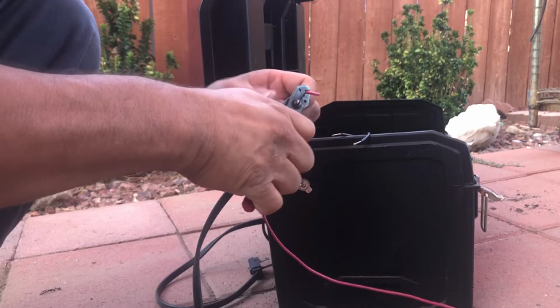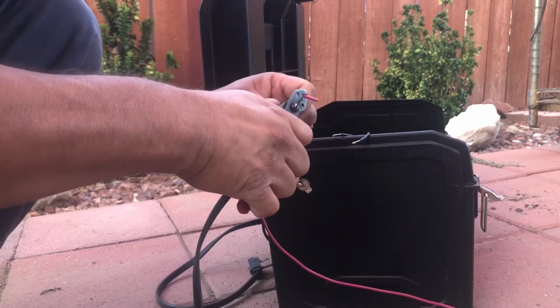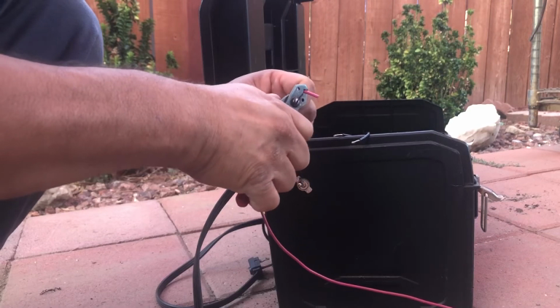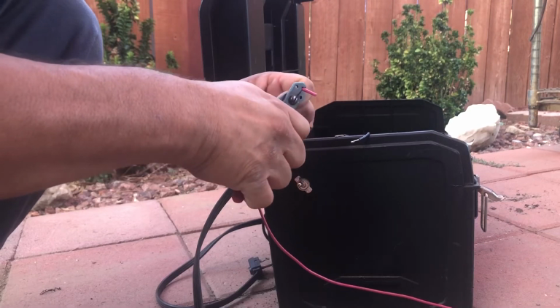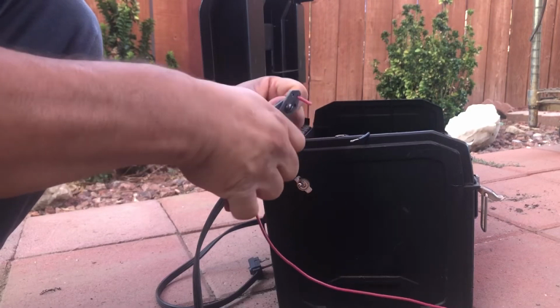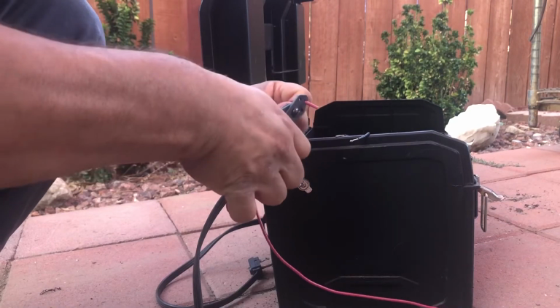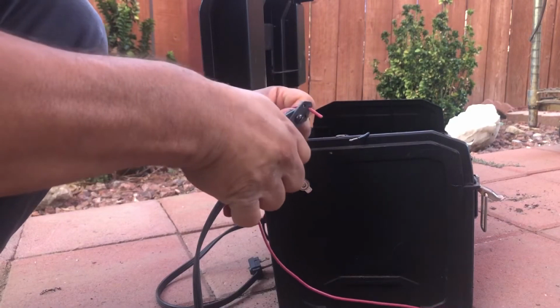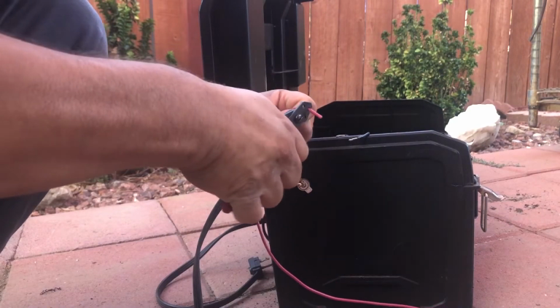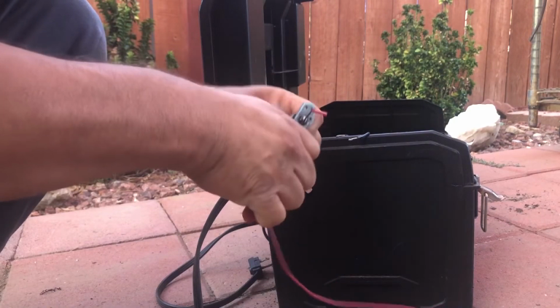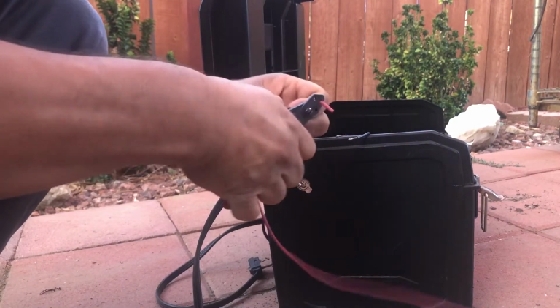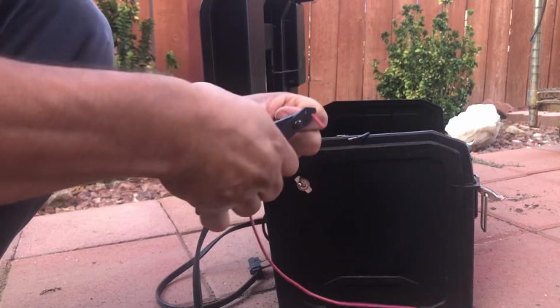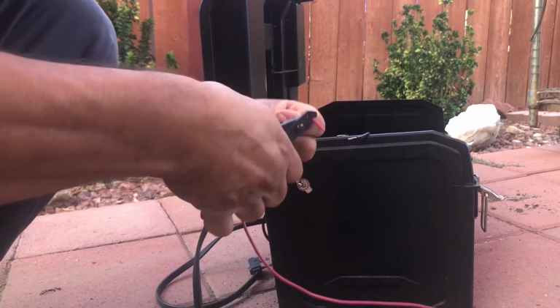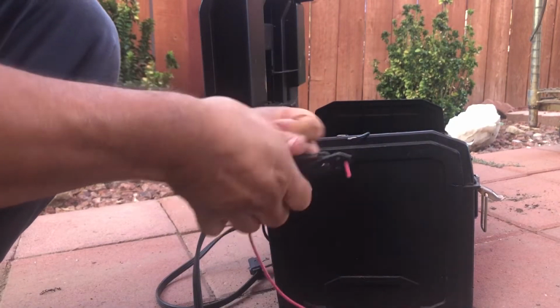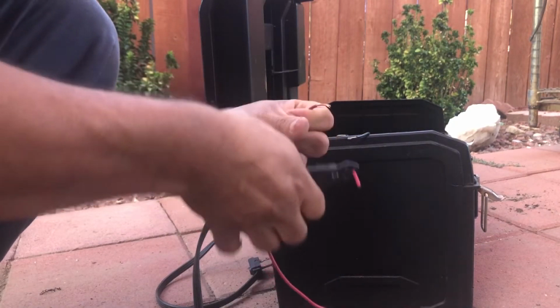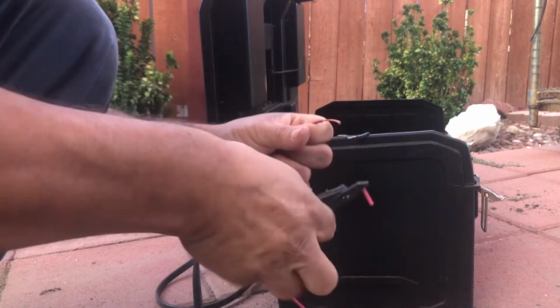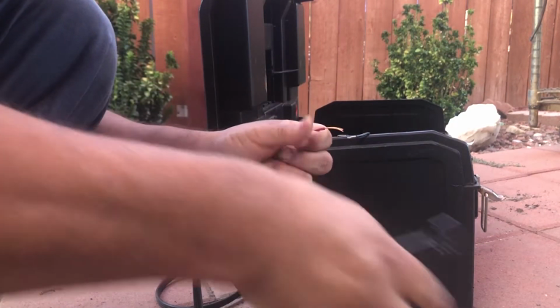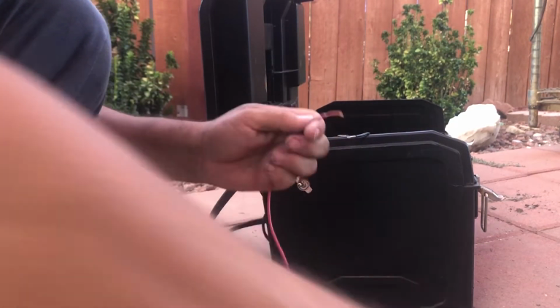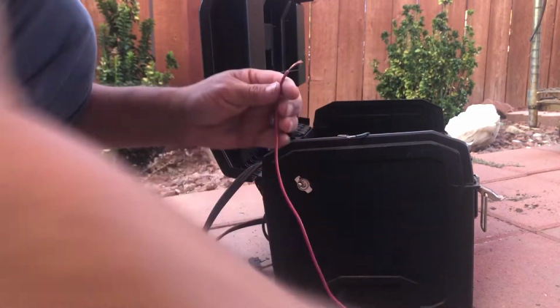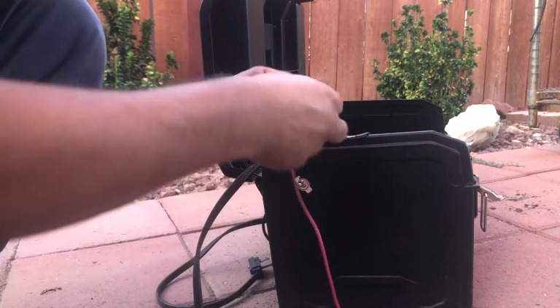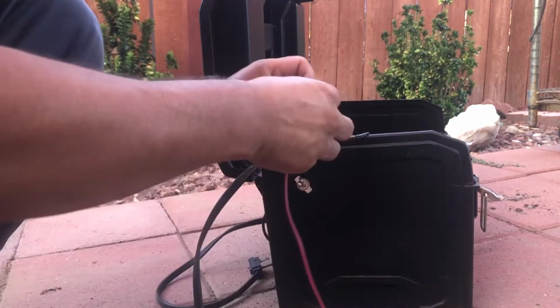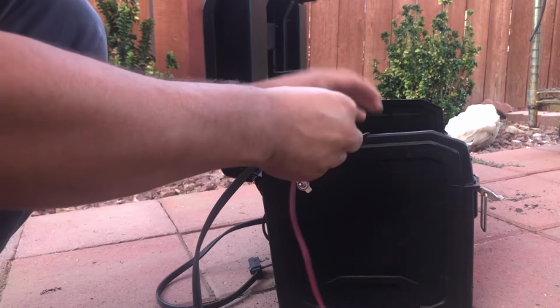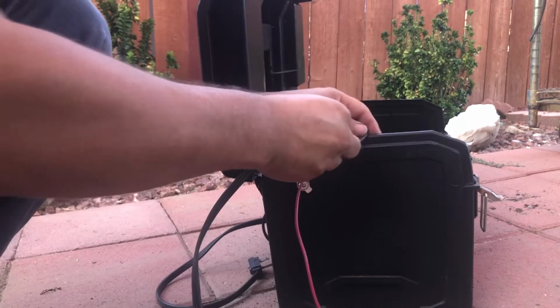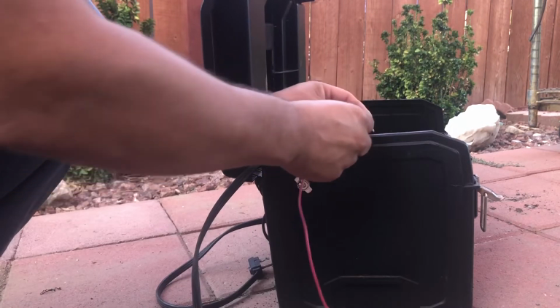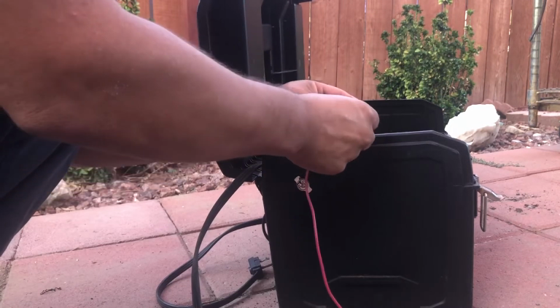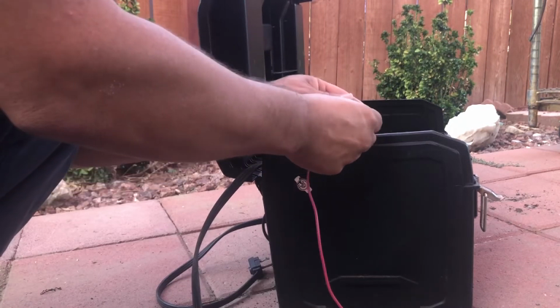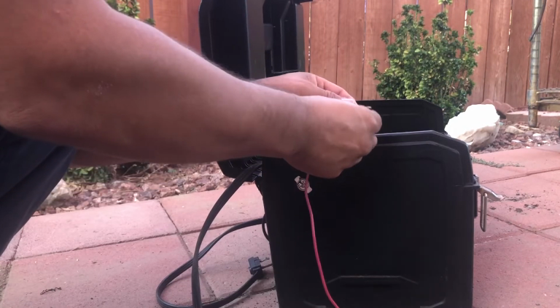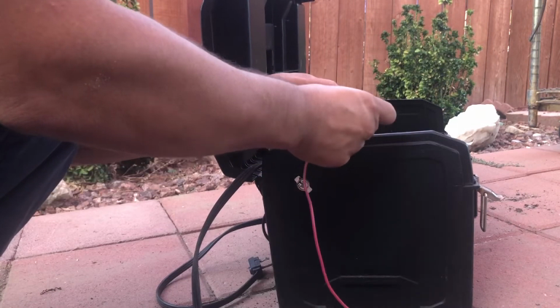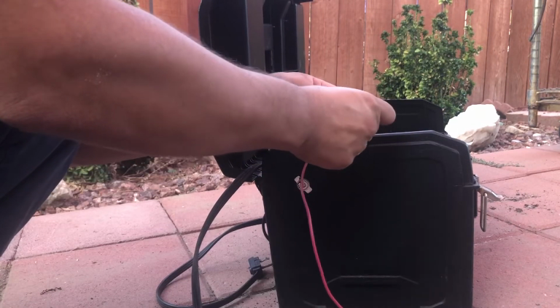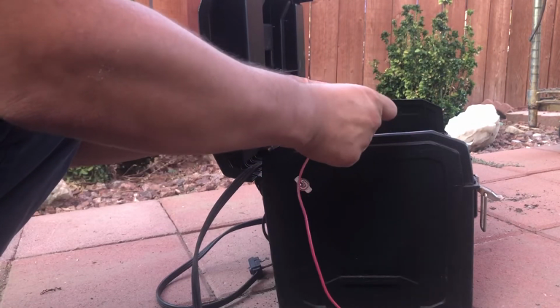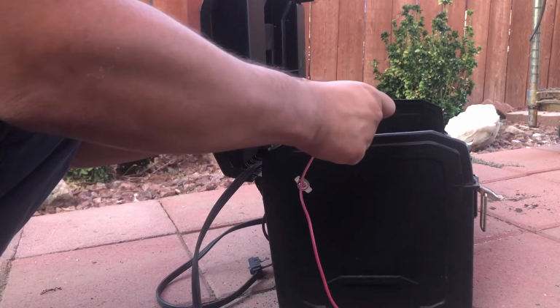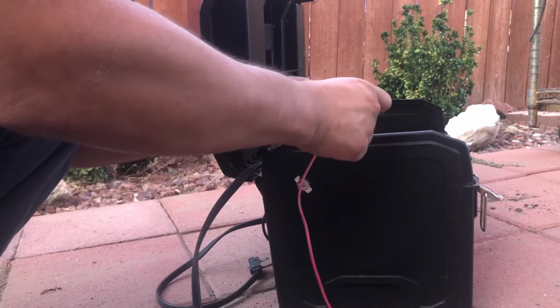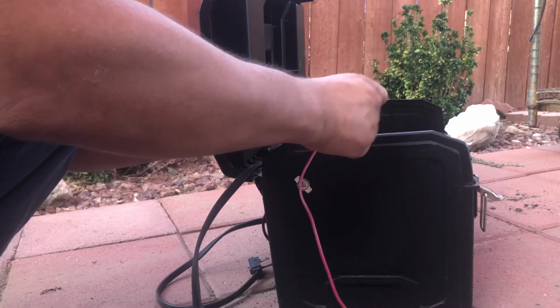I did my cables kind of long — you can do them a little bit shorter — but I just want to make sure it's not going to hurt anything by being extra long.